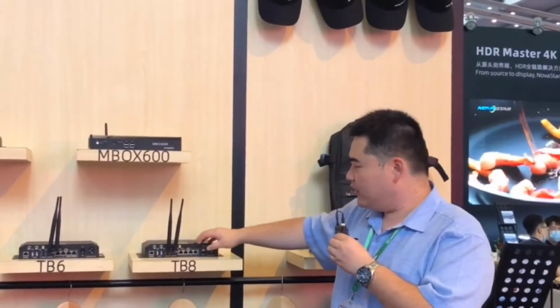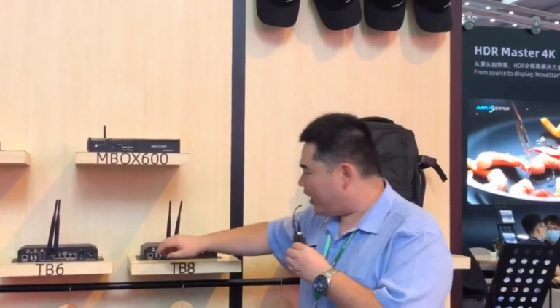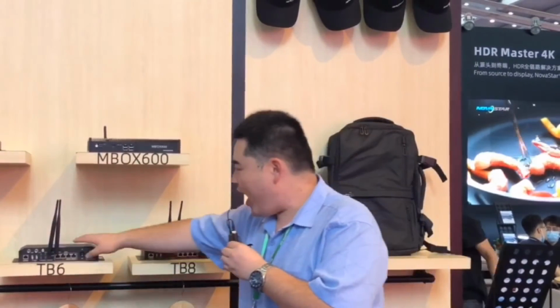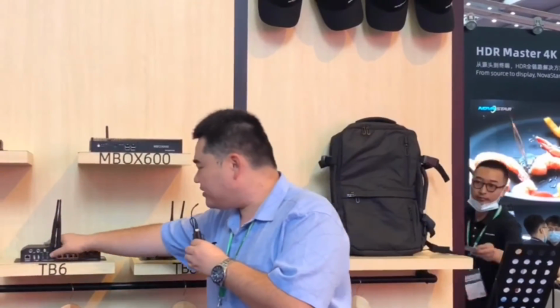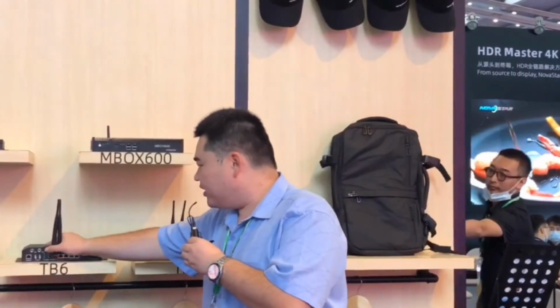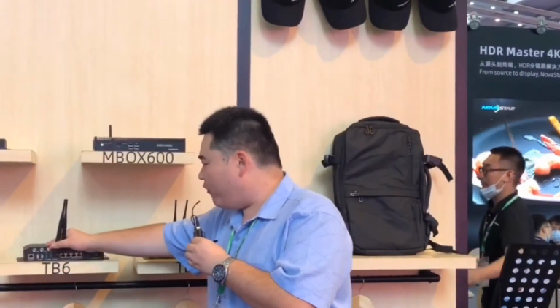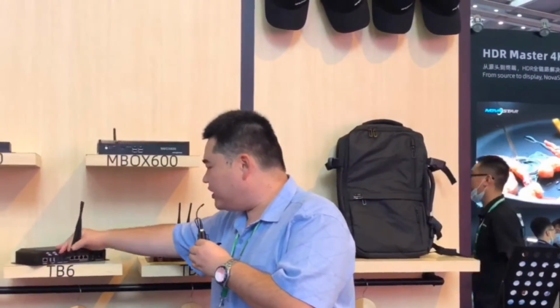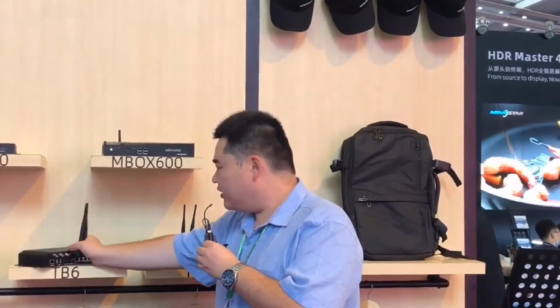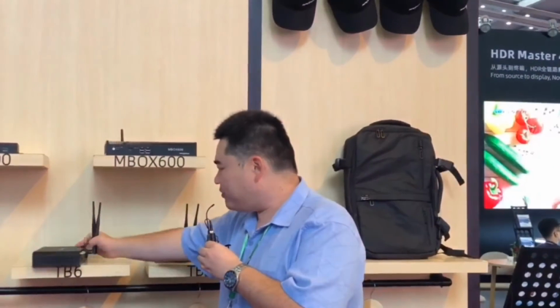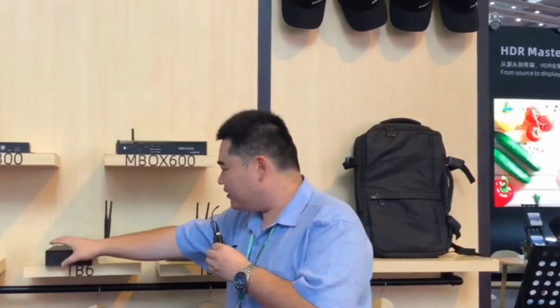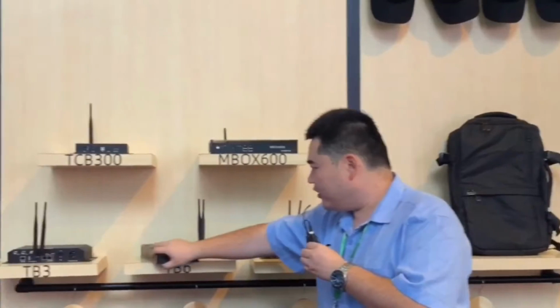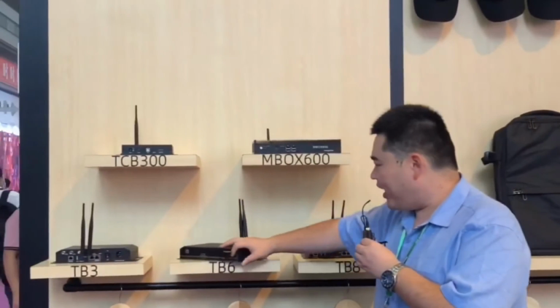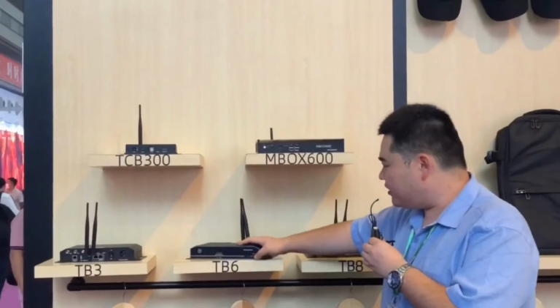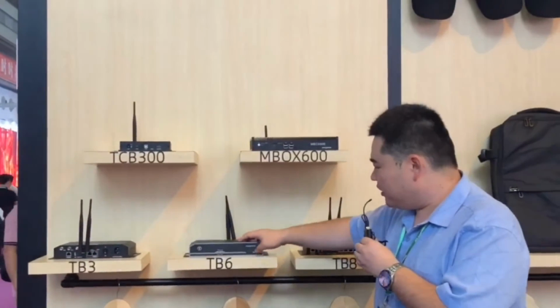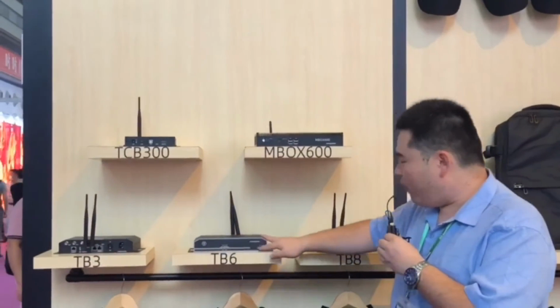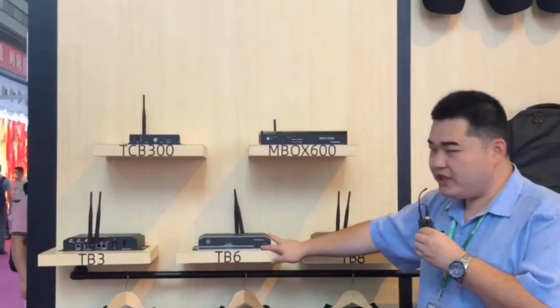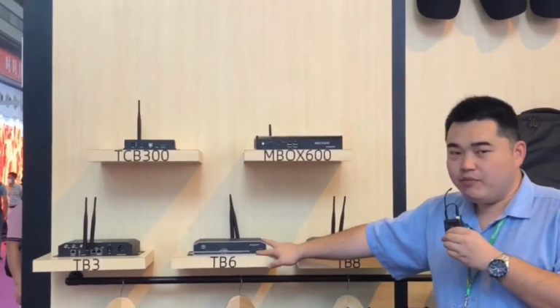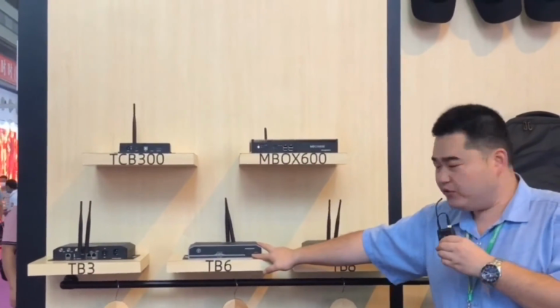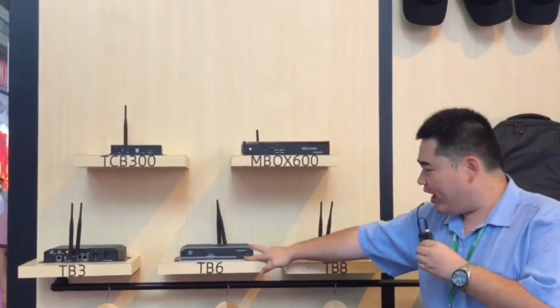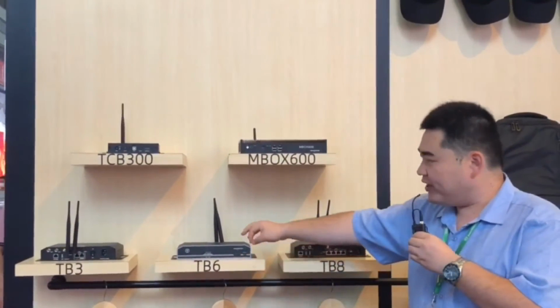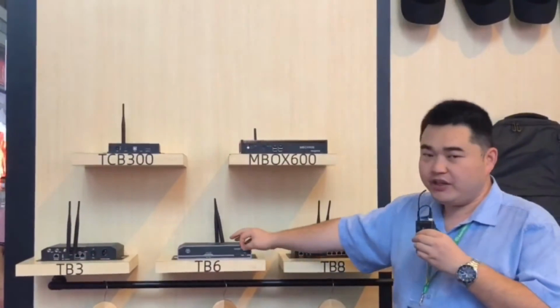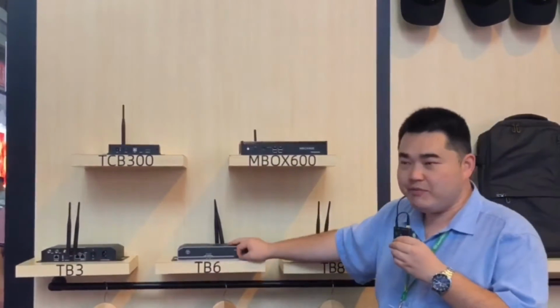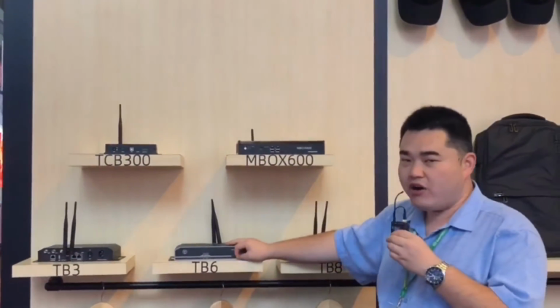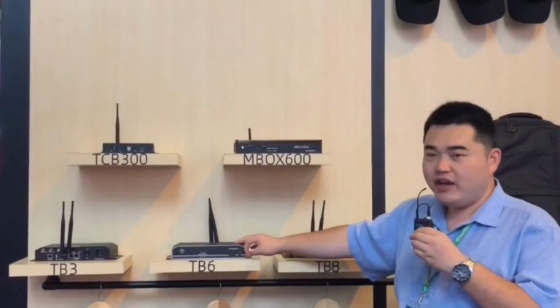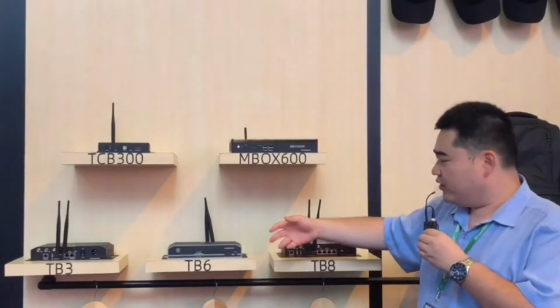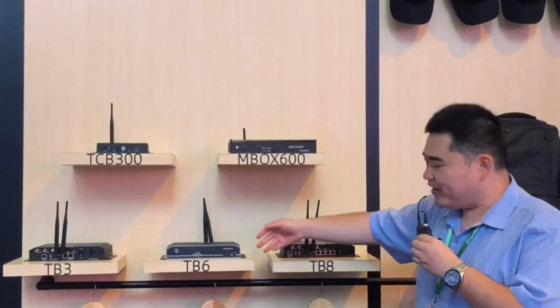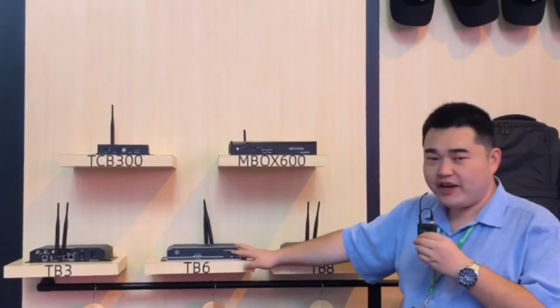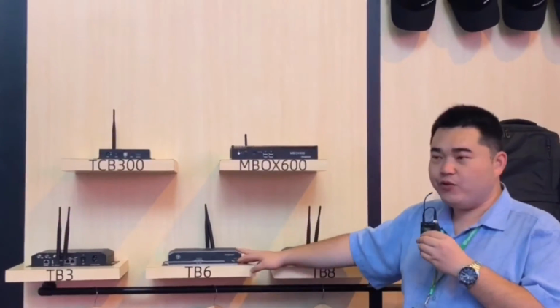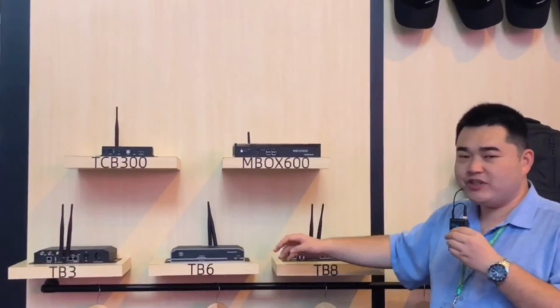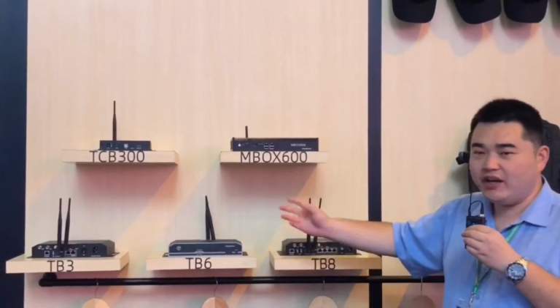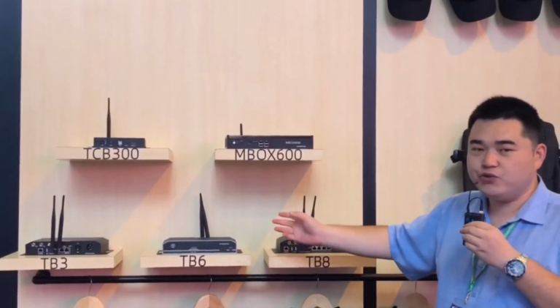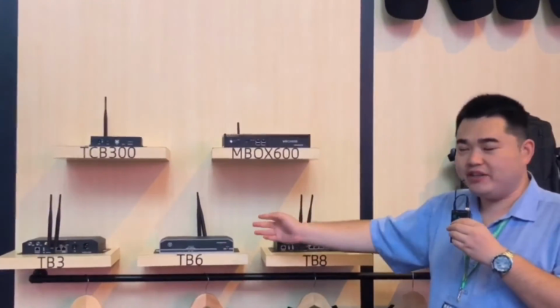All models have the 4G option. You can insert the 4G module and a SIM card to get internet if you want to send content through the internet.